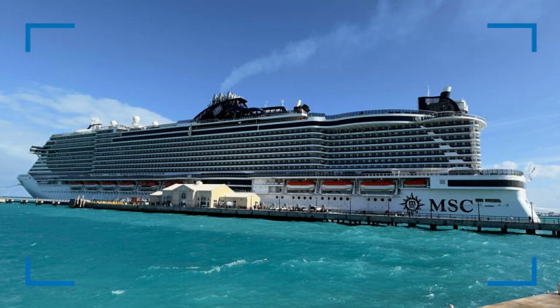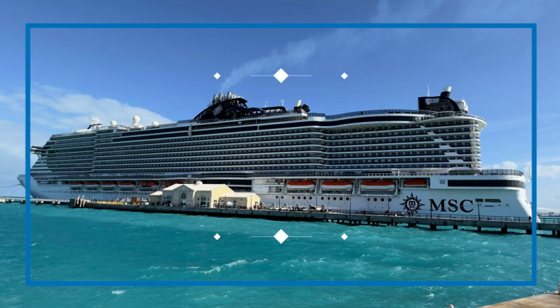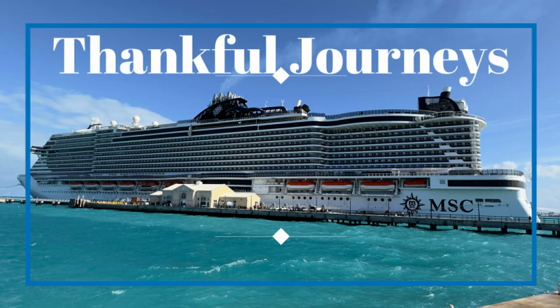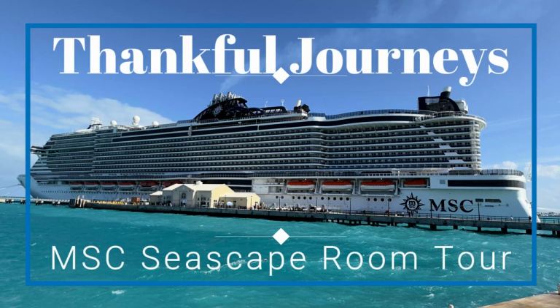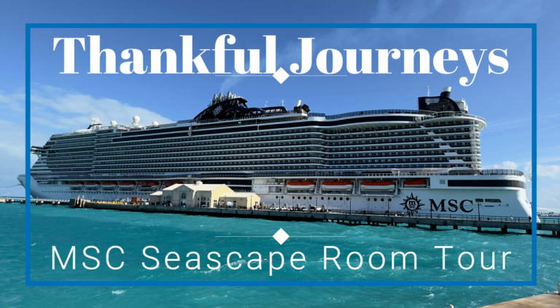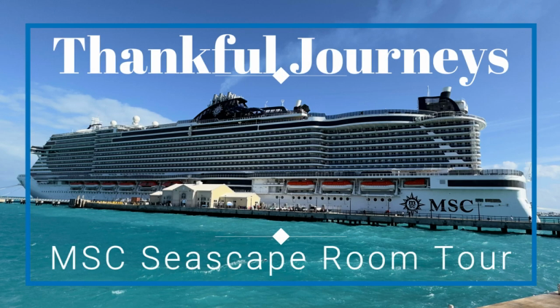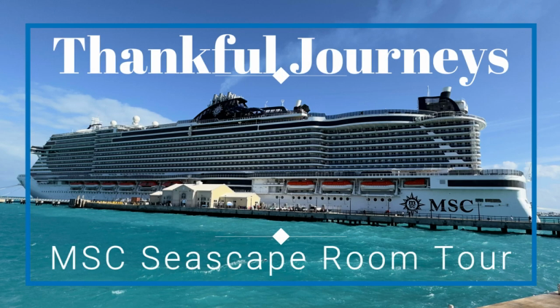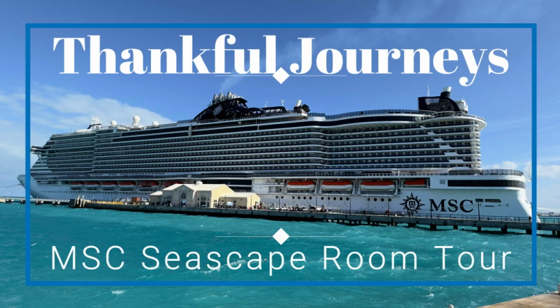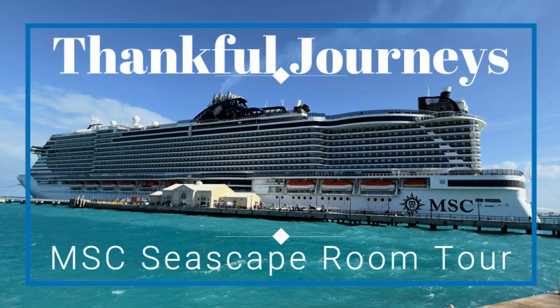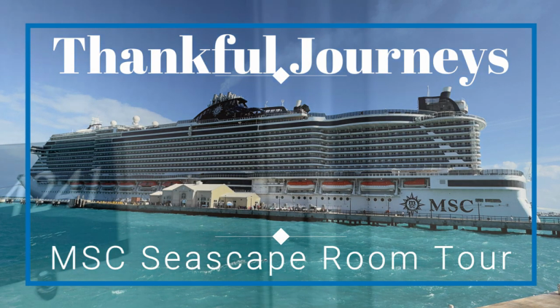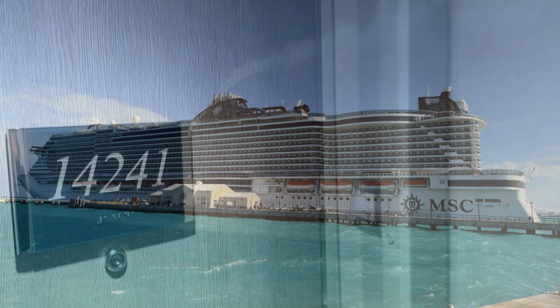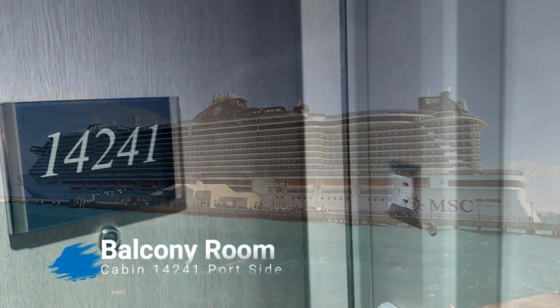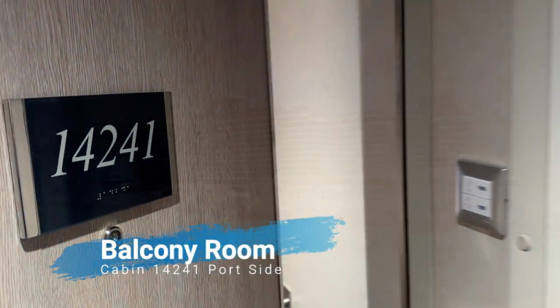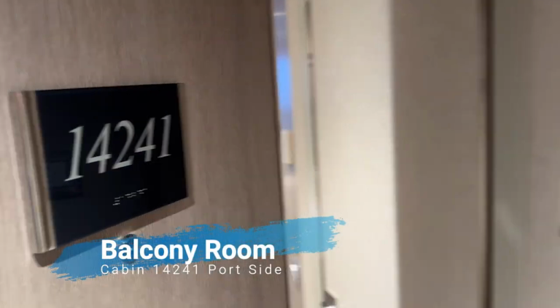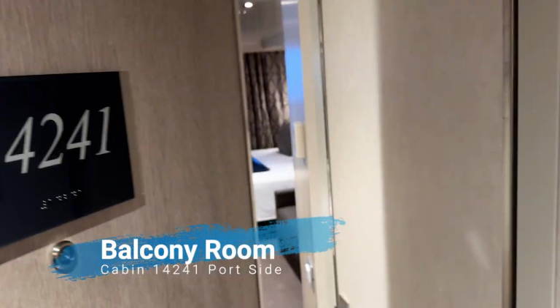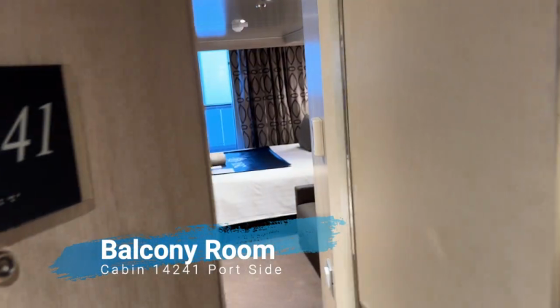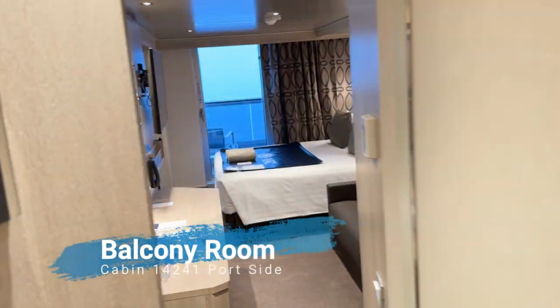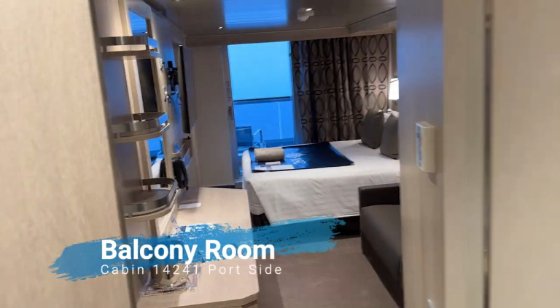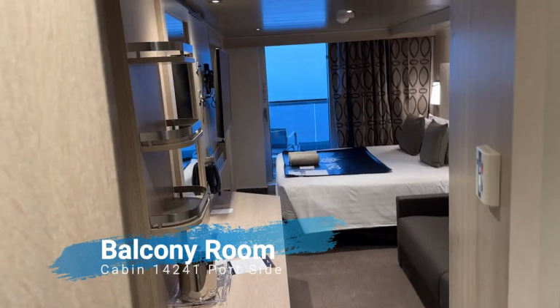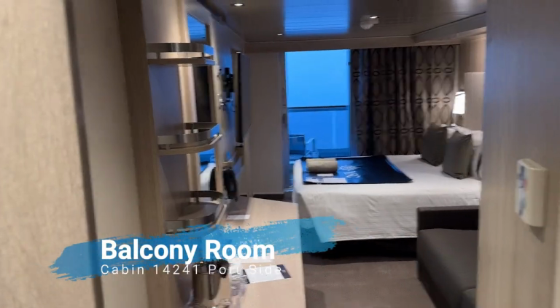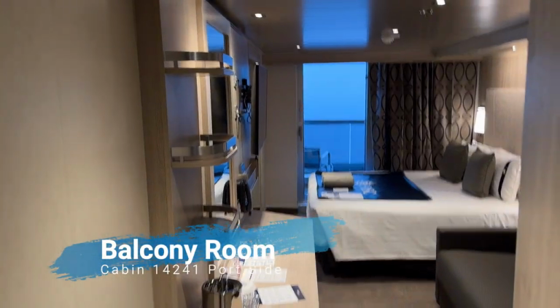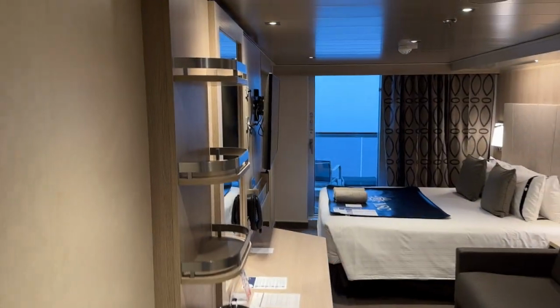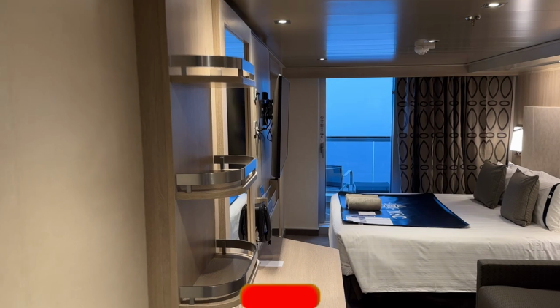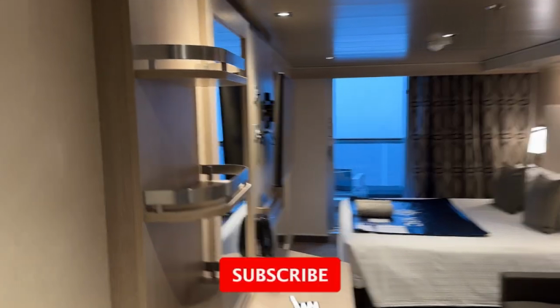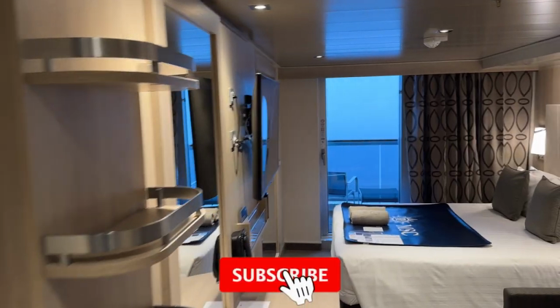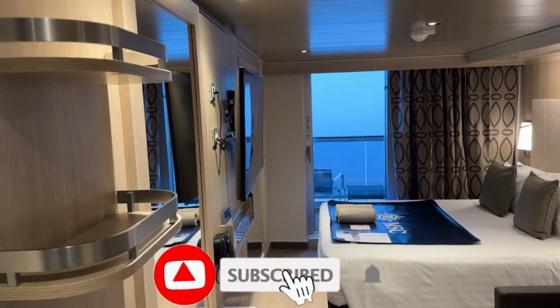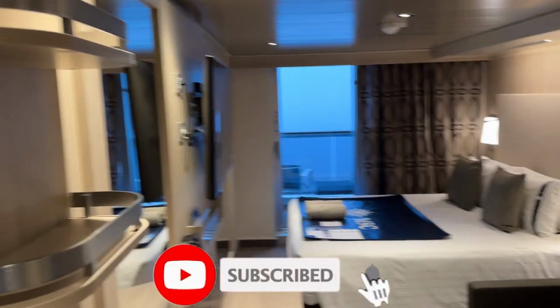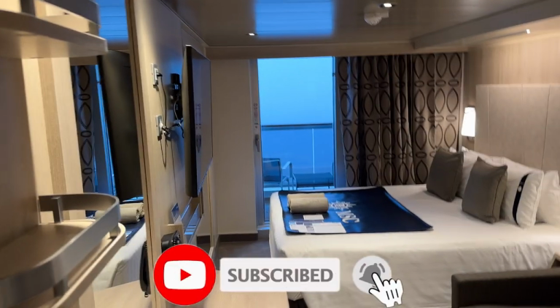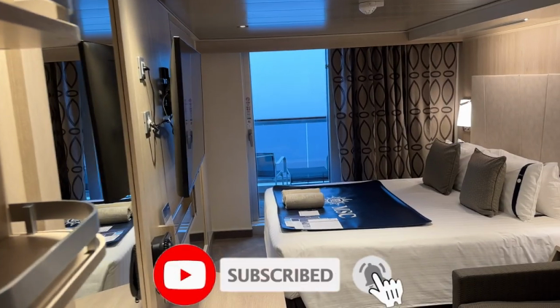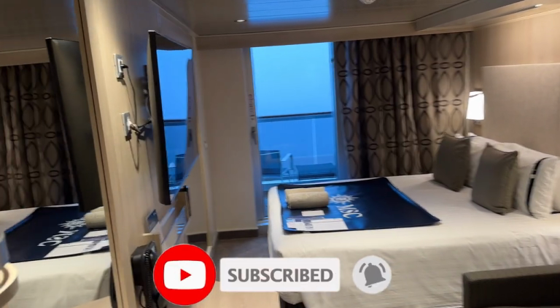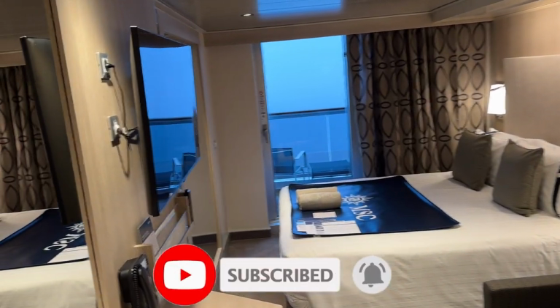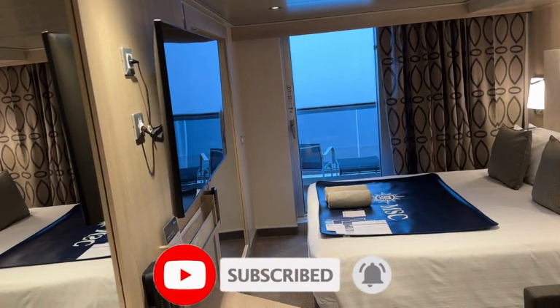Hi! Welcome to our cruise channel, Thankful Journeys. We hope you enjoy this balcony tour from the MSC Seascape. Stick around to find out what we liked and disliked. Please subscribe and hit that like button — it'll help us continue to create more helpful cruise videos. Thank you!